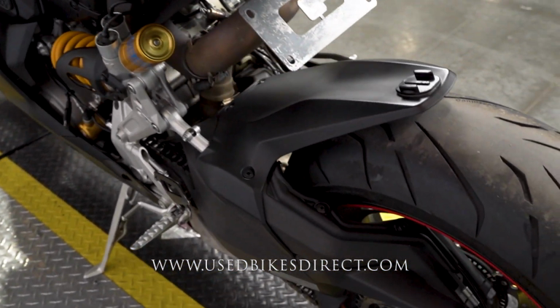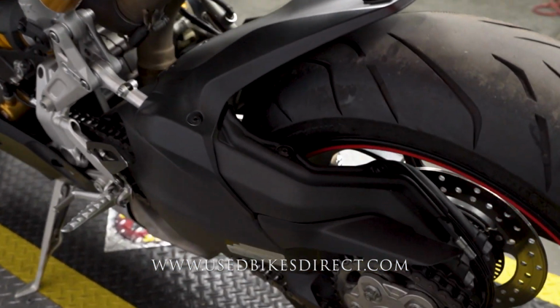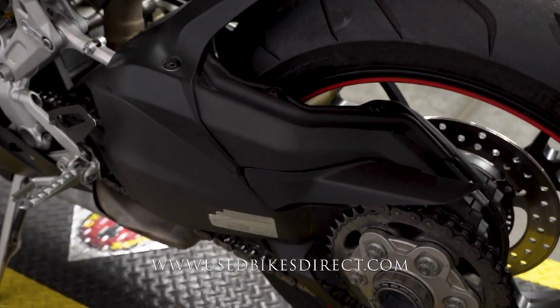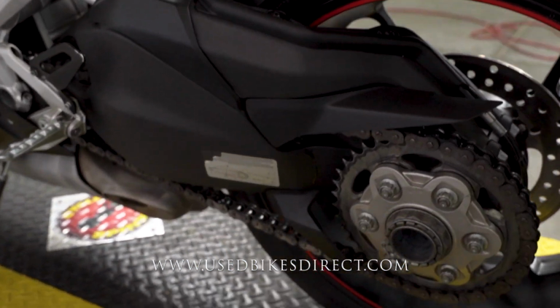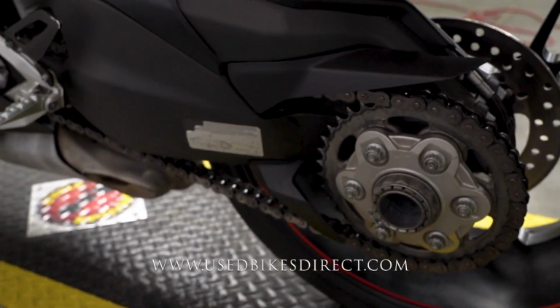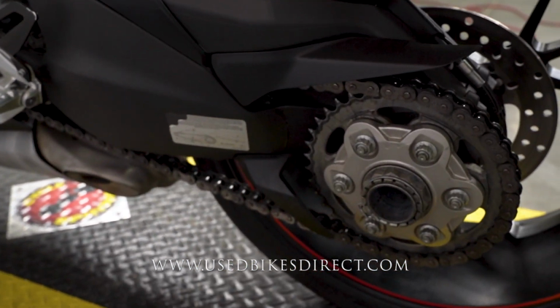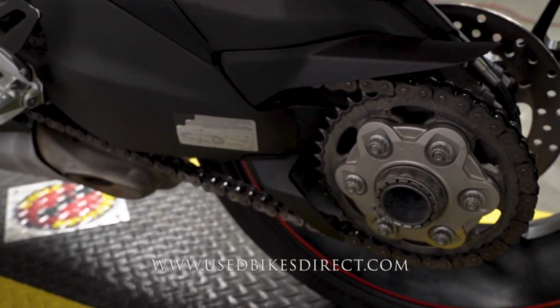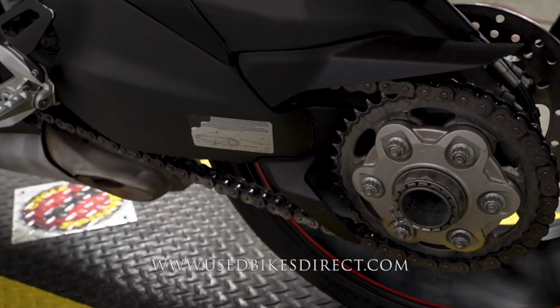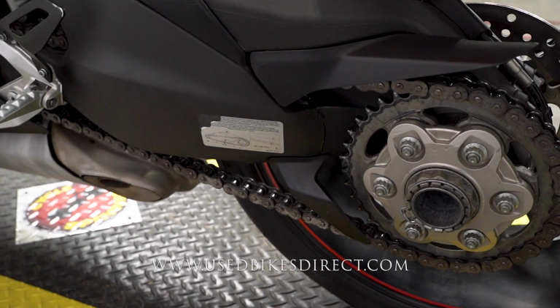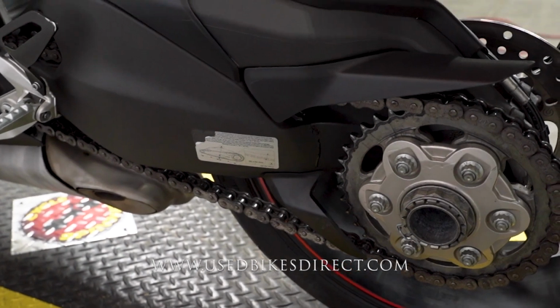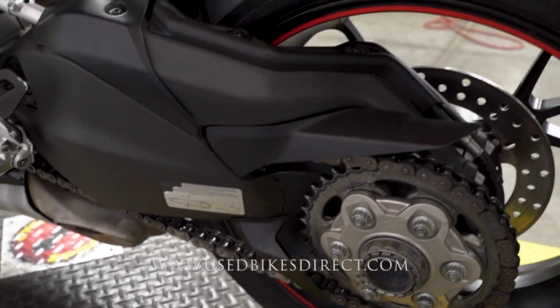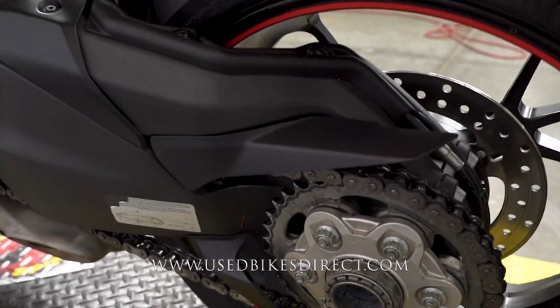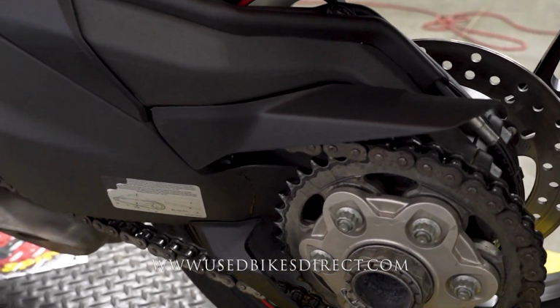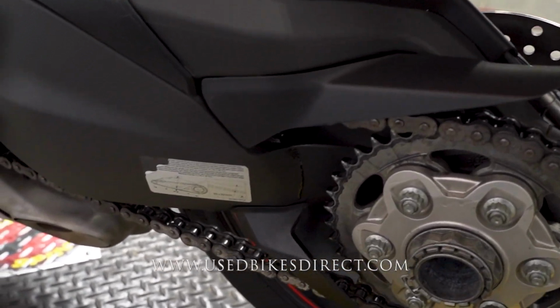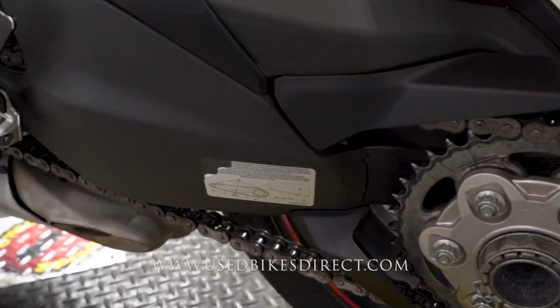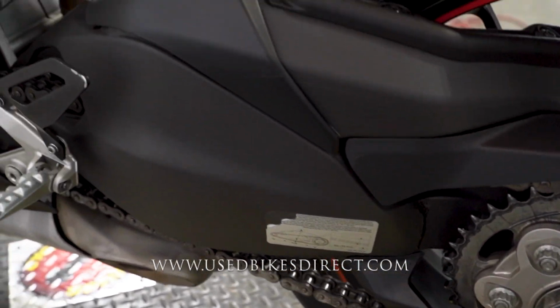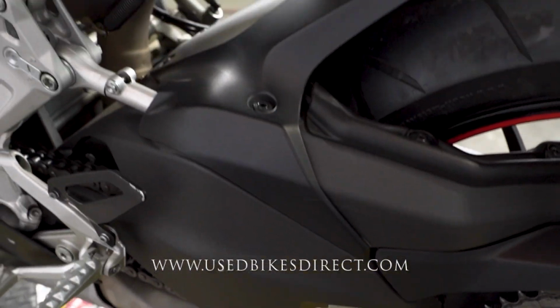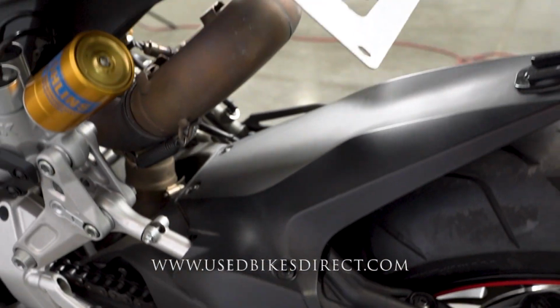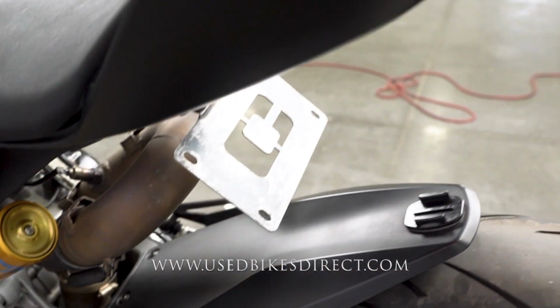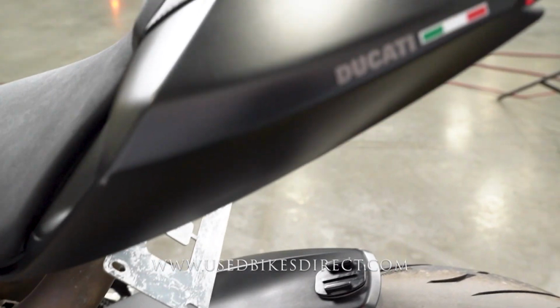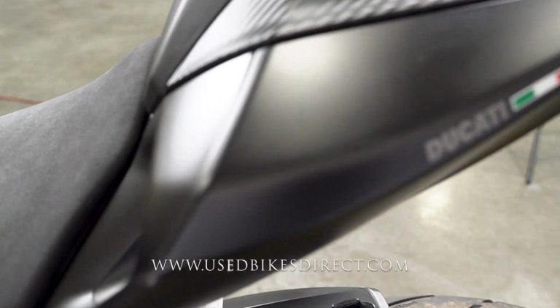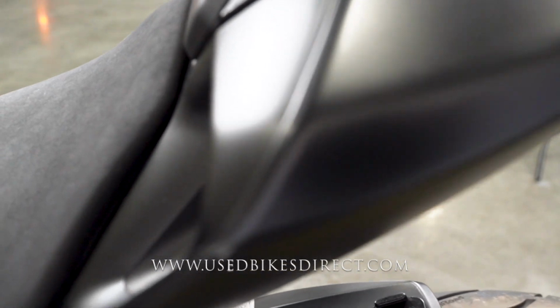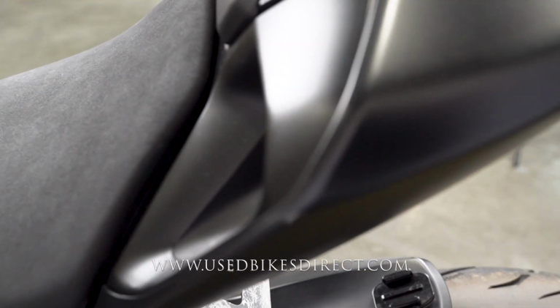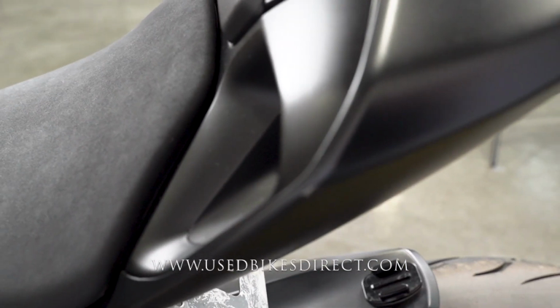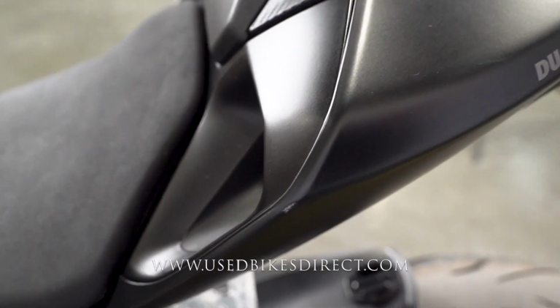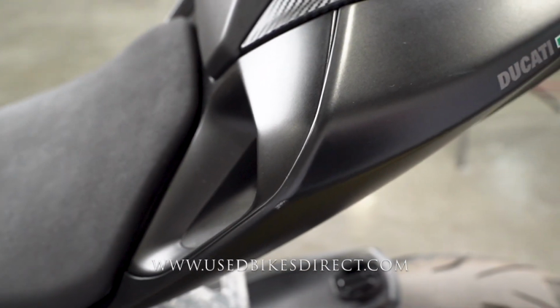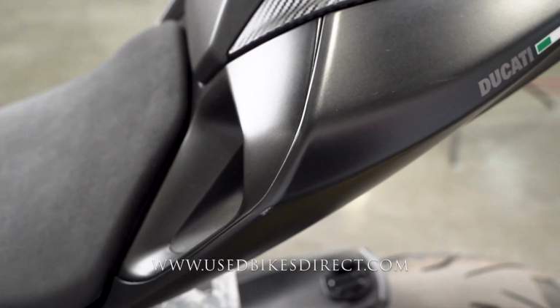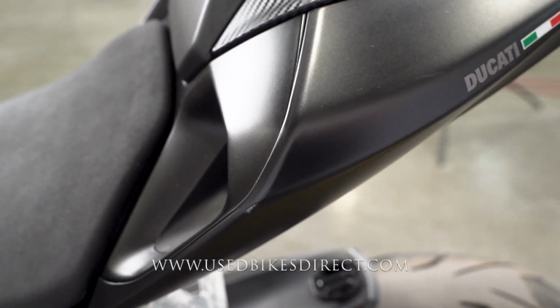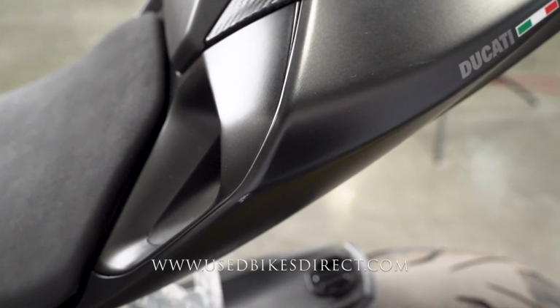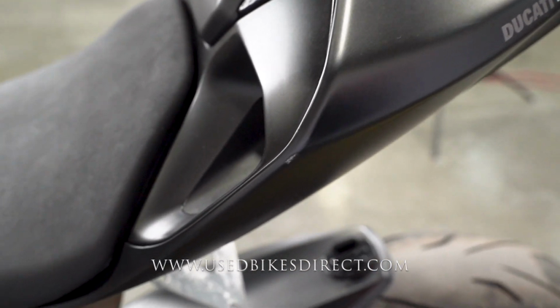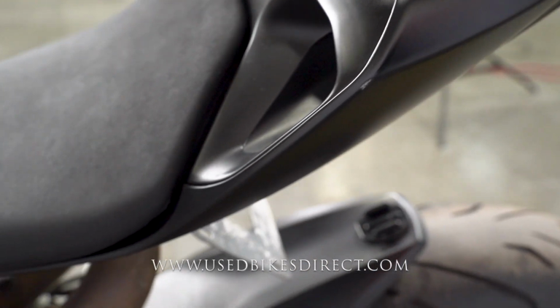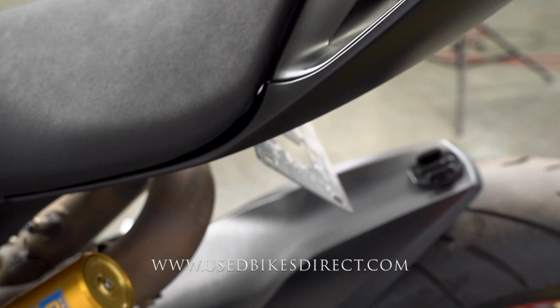As we zoom in, we'll go ahead and get some detailed shots of the bike along the way. She is in beautiful condition, but naturally you're going to have a couple of light little scuffs and scratches that I want to point out to you — most predominantly stuff like right here that you're going to see on this corner. A couple of little spots like that along the way.